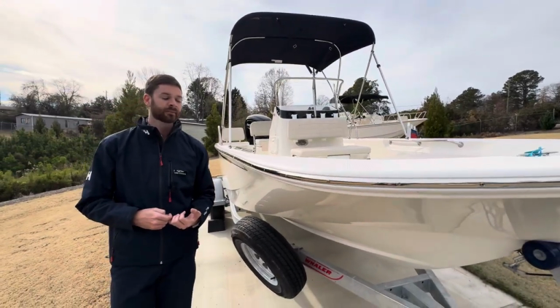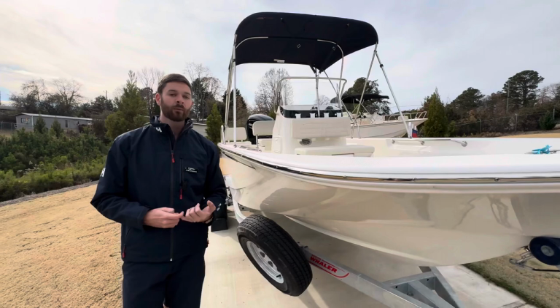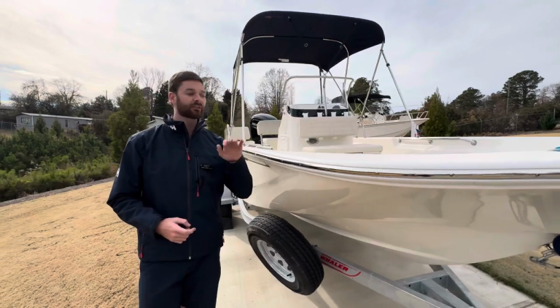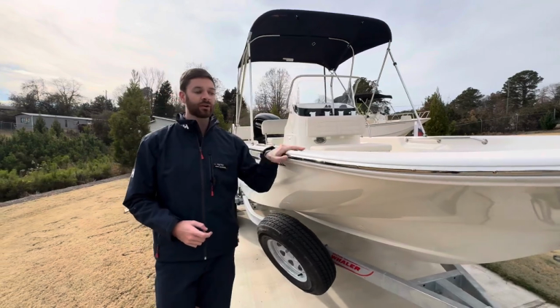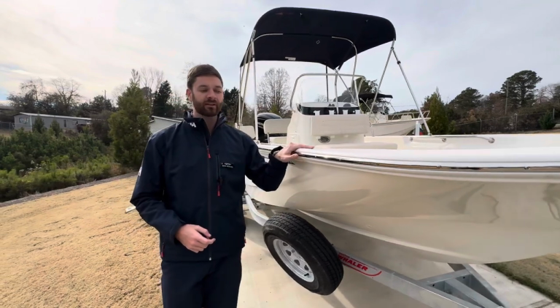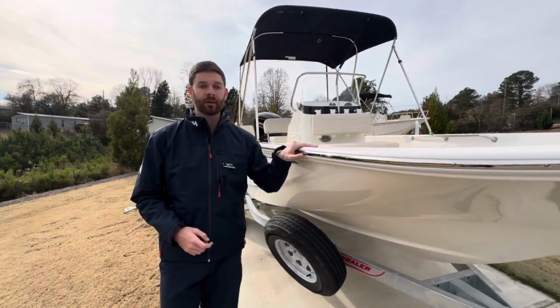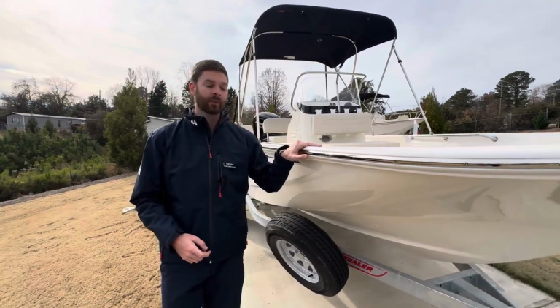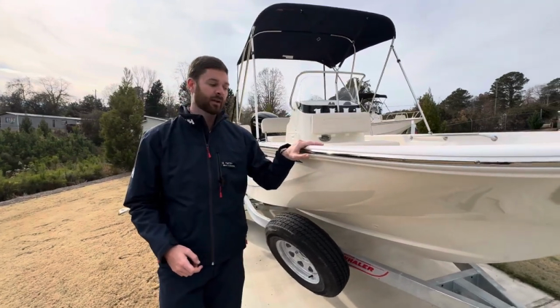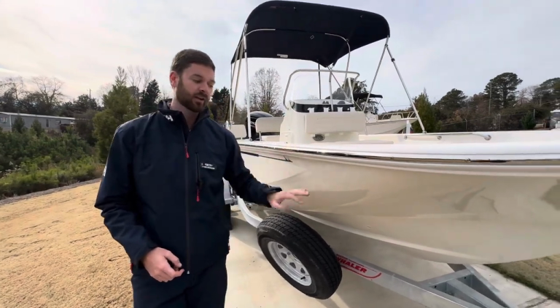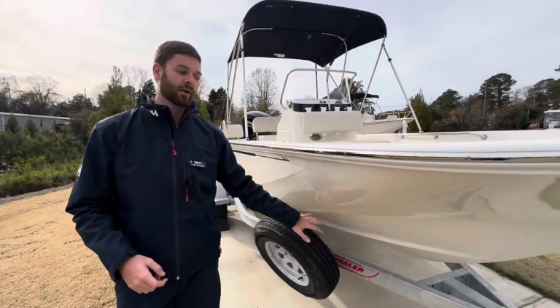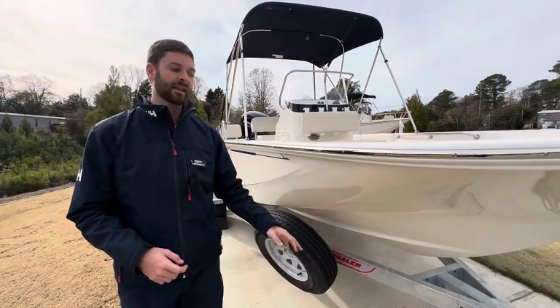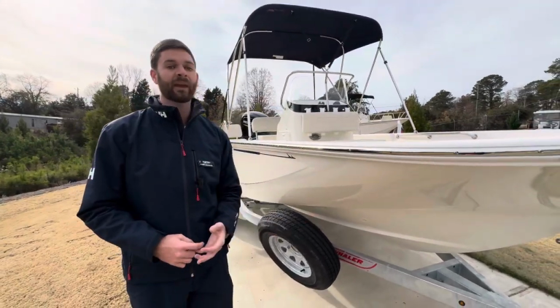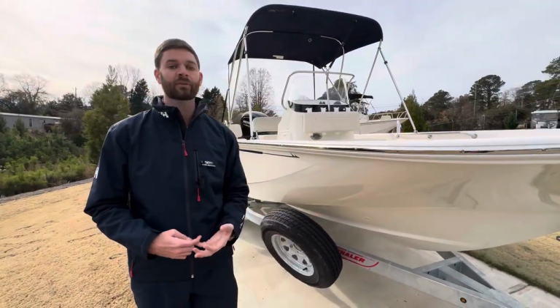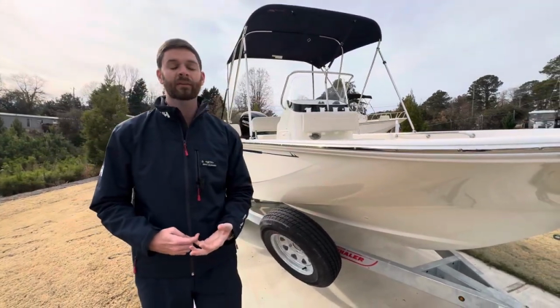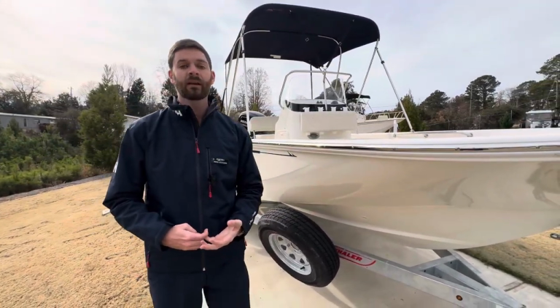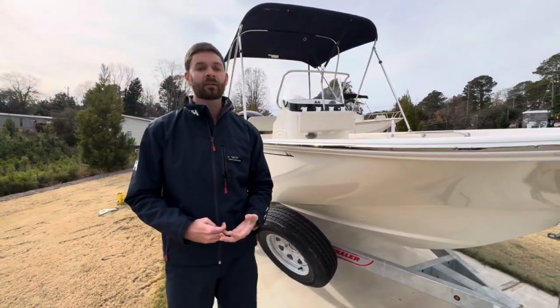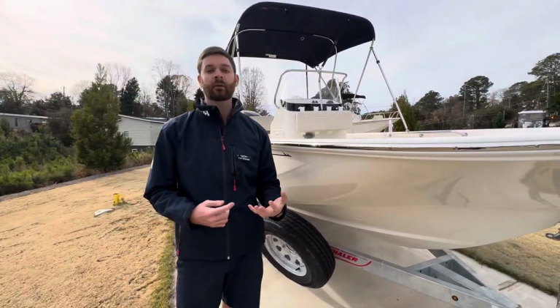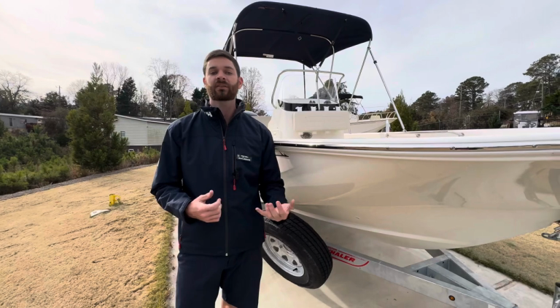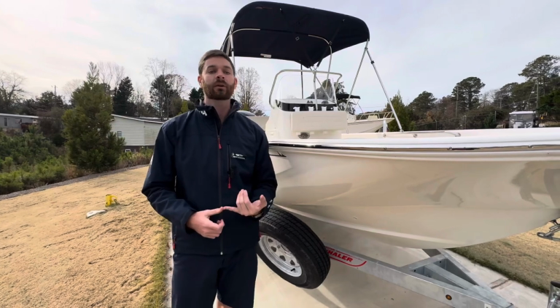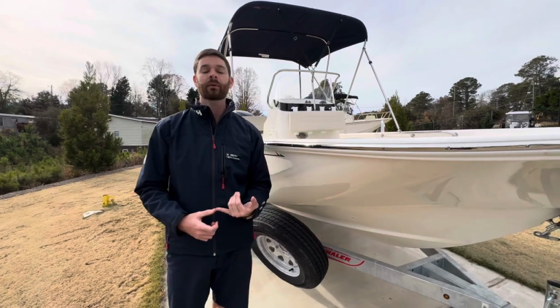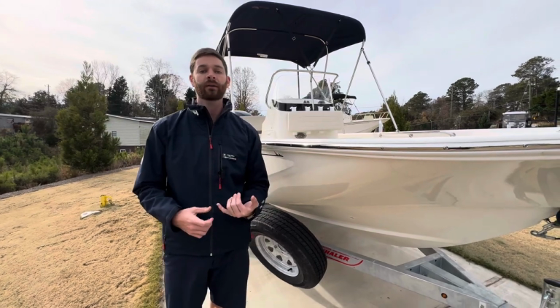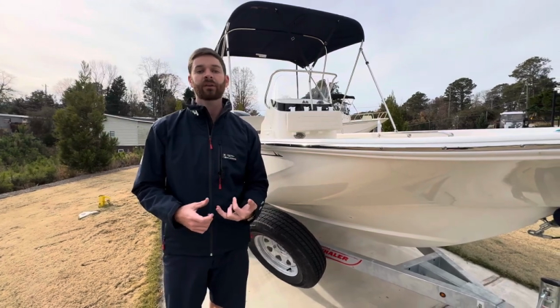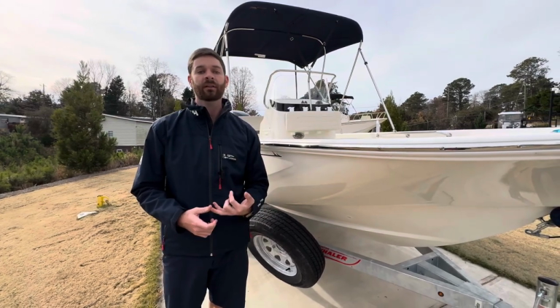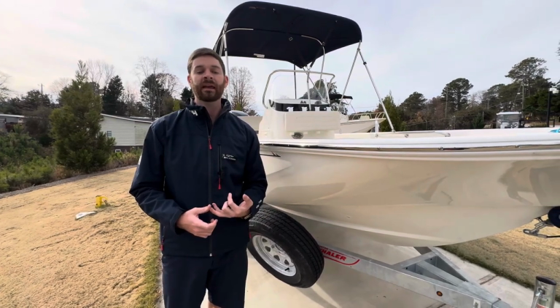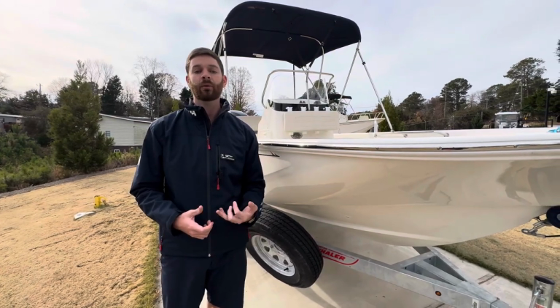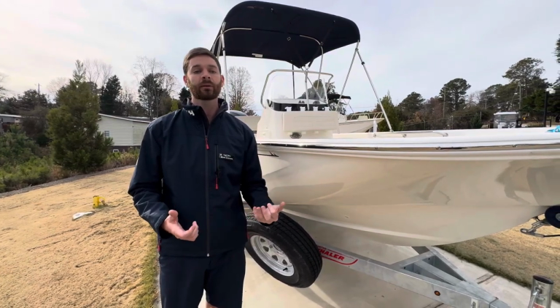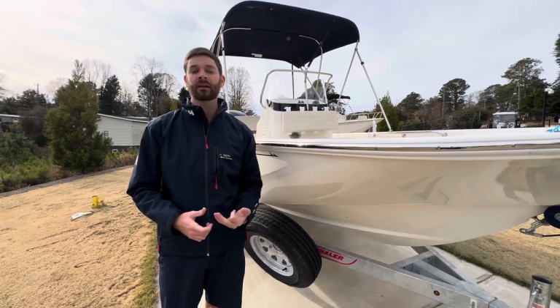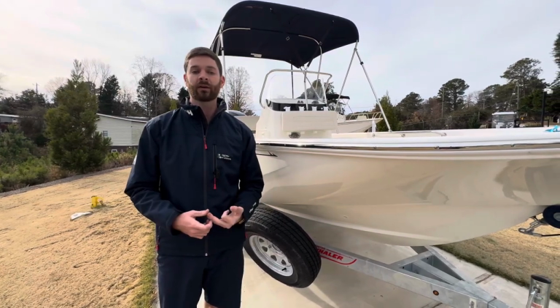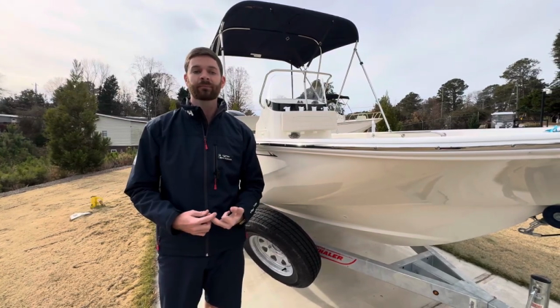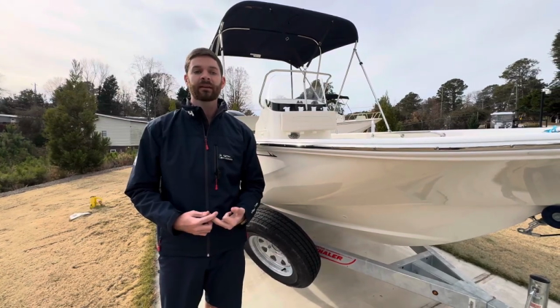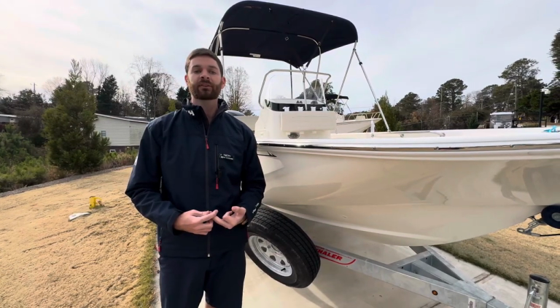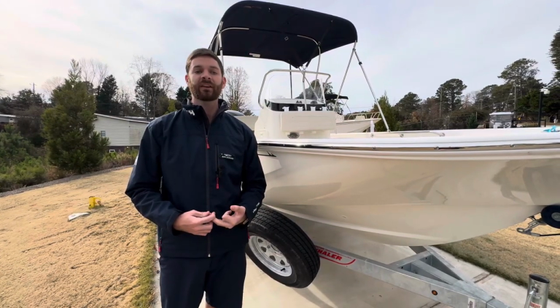We'd love to show you this Boston Whaler Montauk on its paired trailer. It's going to be great to store in a boat house on the lake or in your garage. Give us a call today.